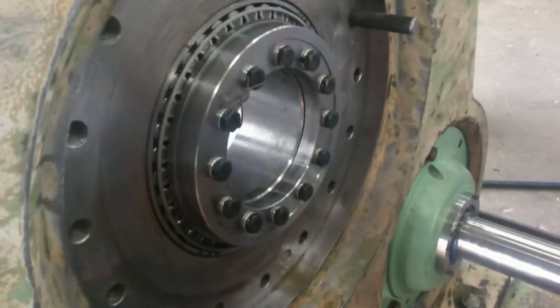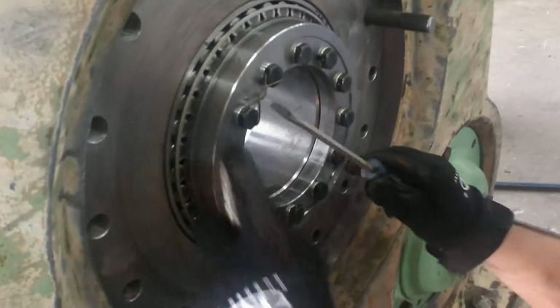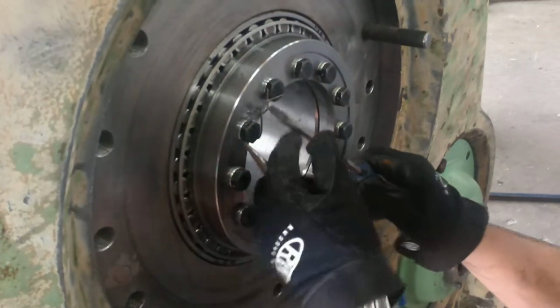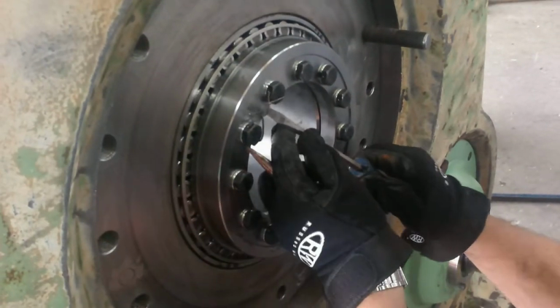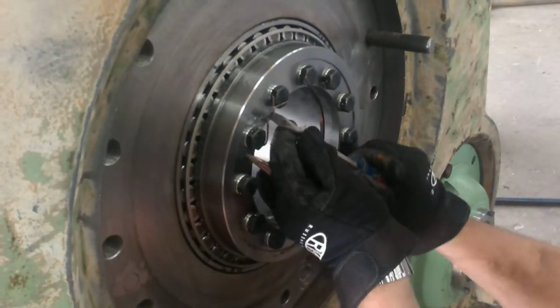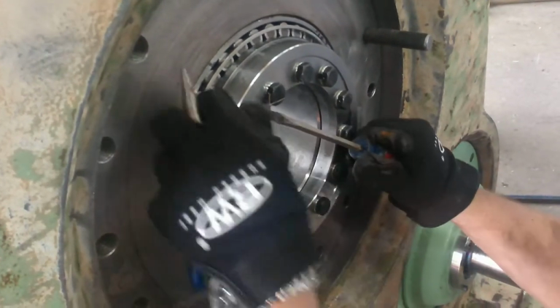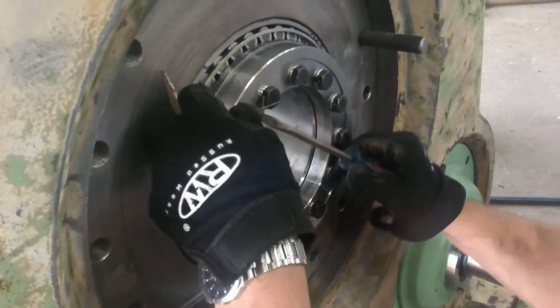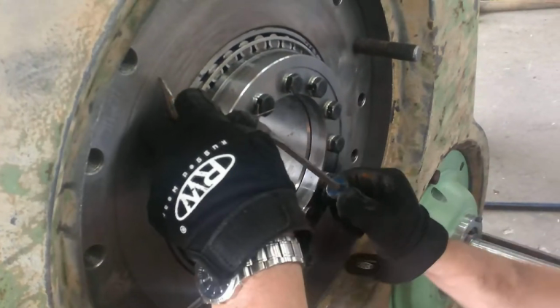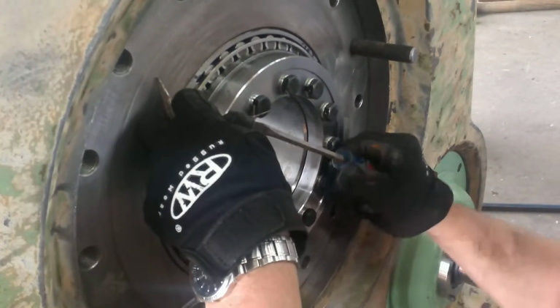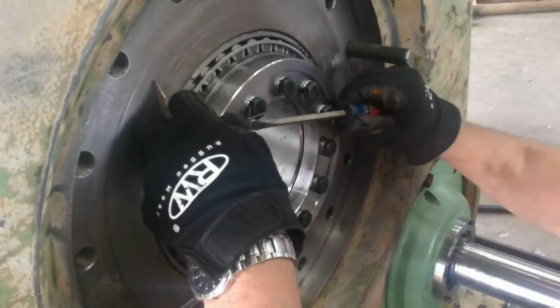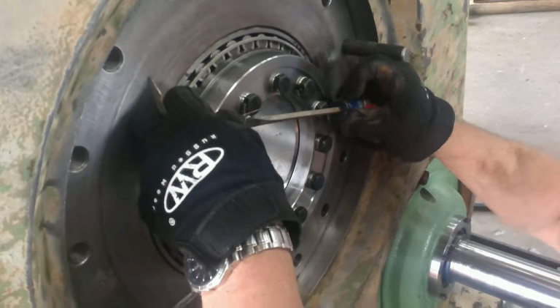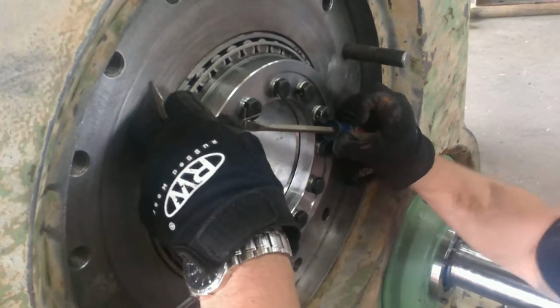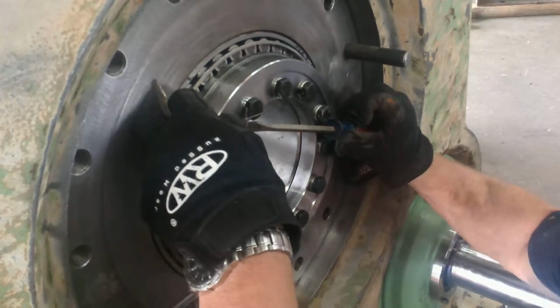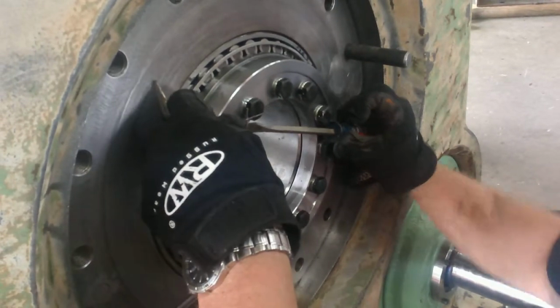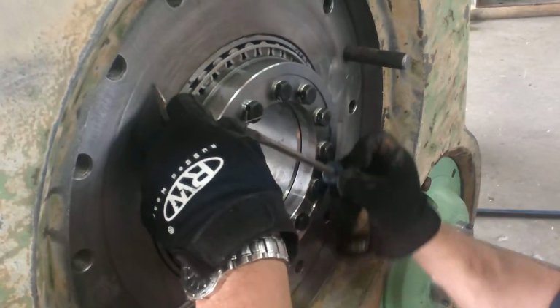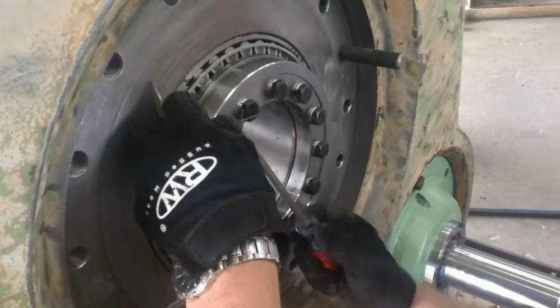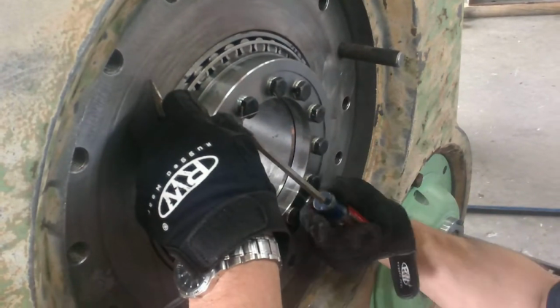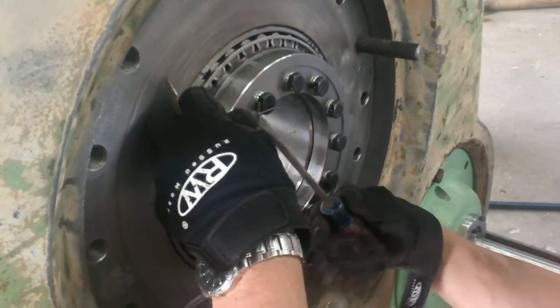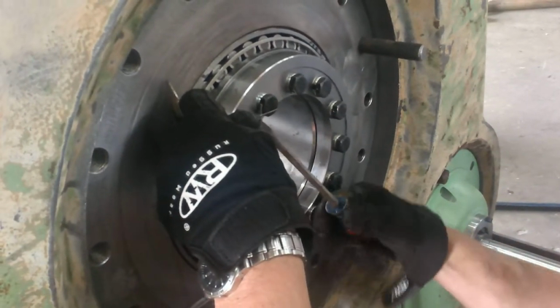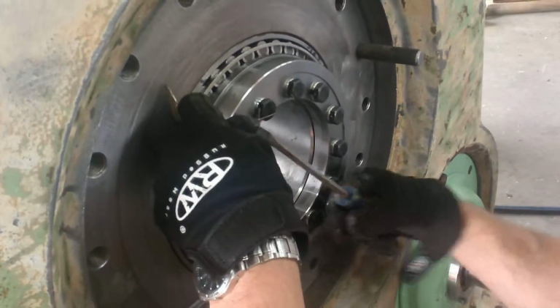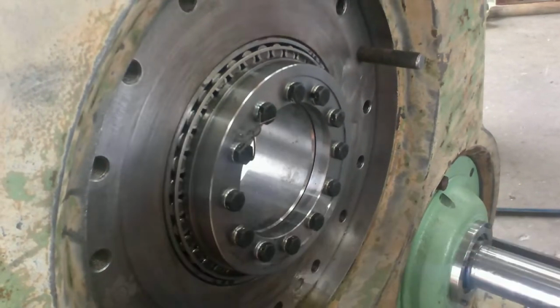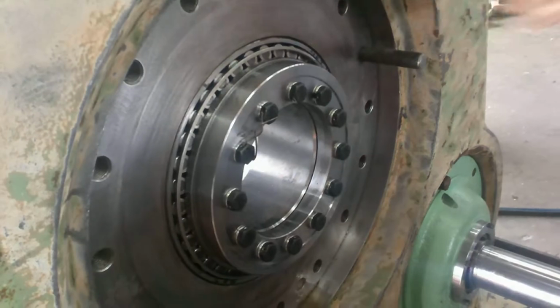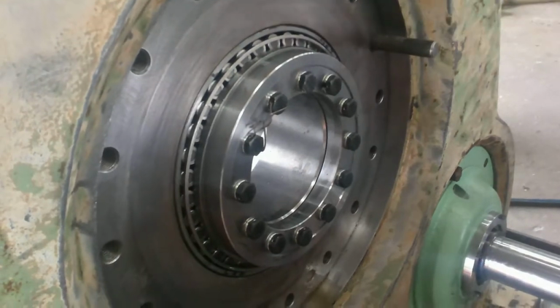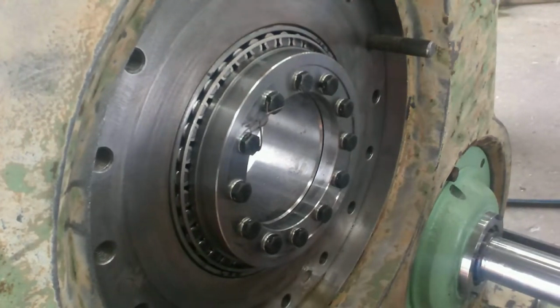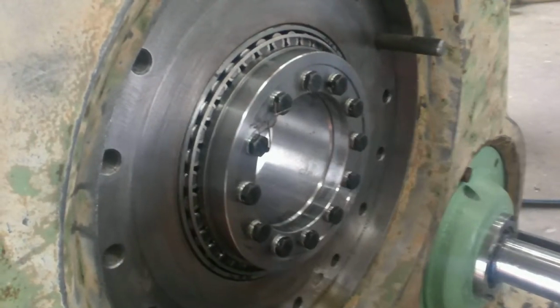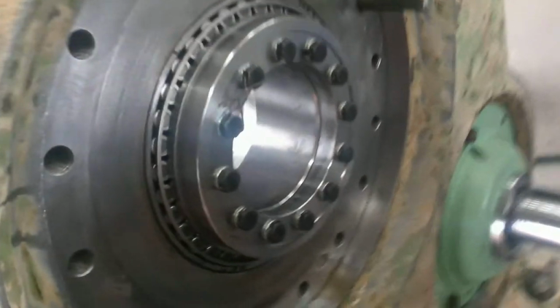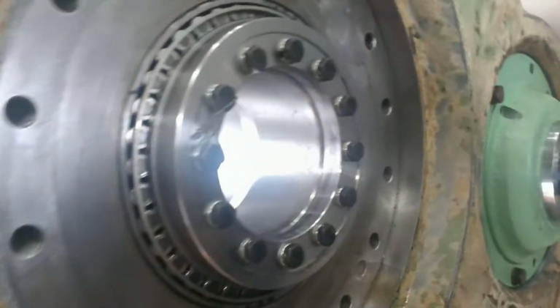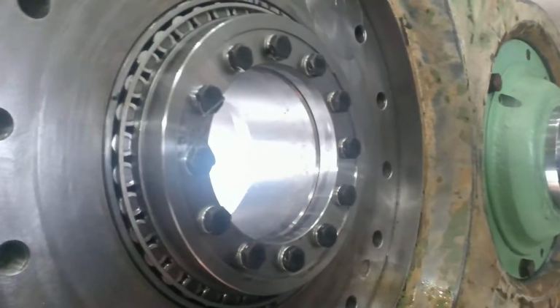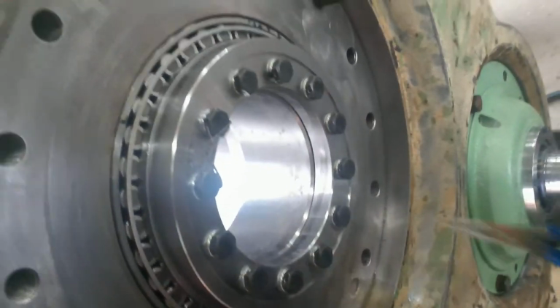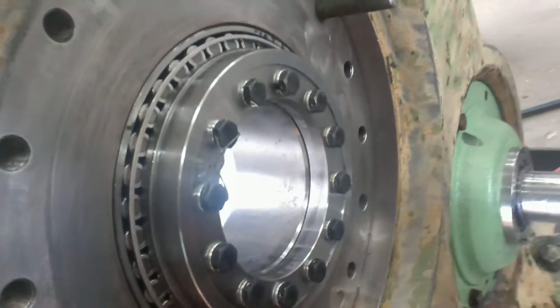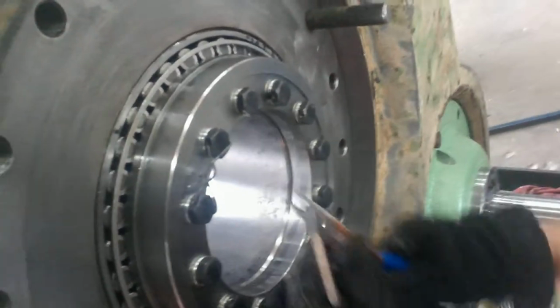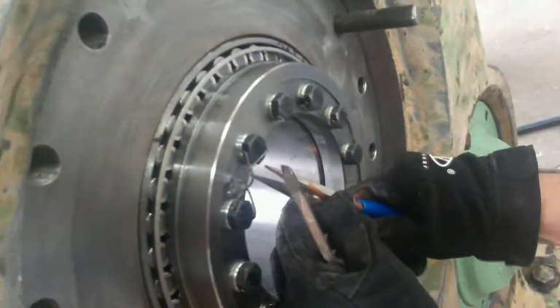Everything's in, and what we're doing is we're securing two bolts at a time of the 12 on the rear quill collar. So you want to get machinist wire — machinist baling wire for you Kansas folks.